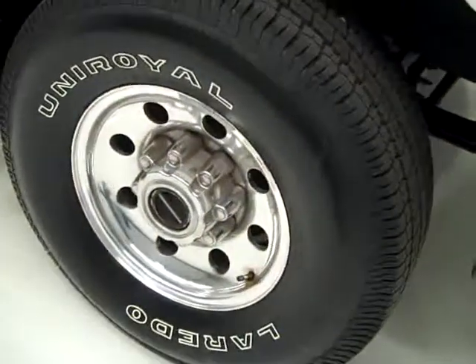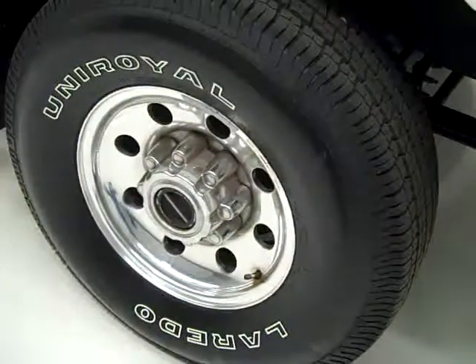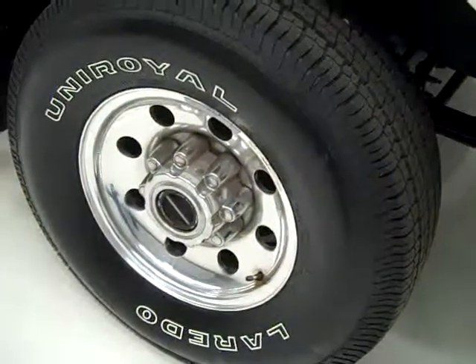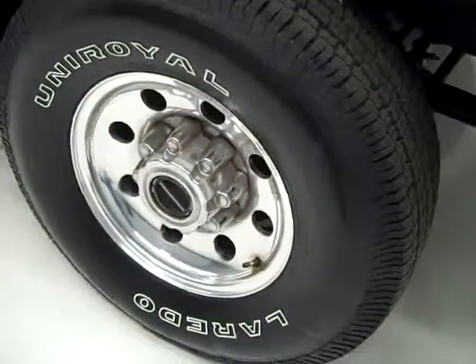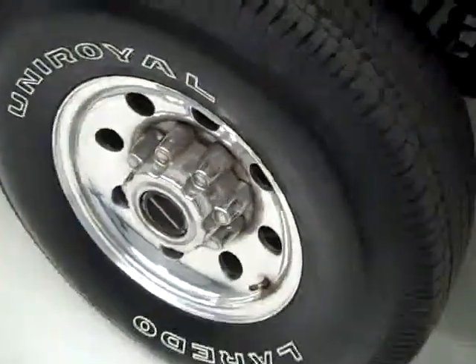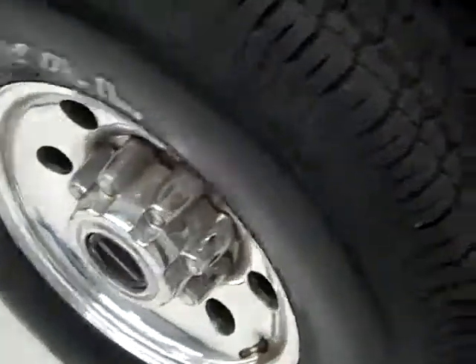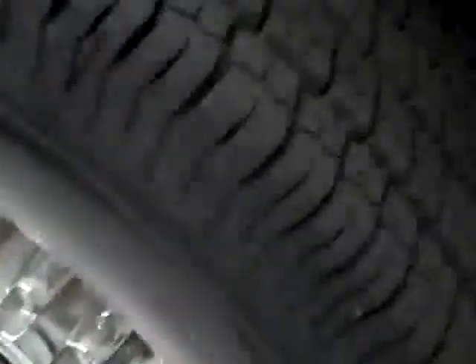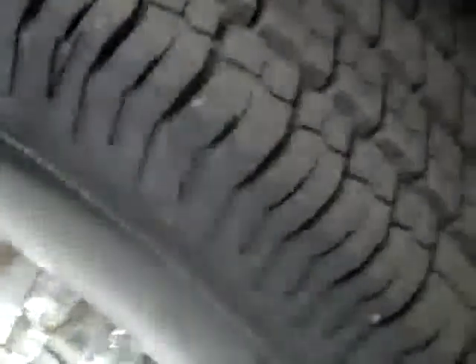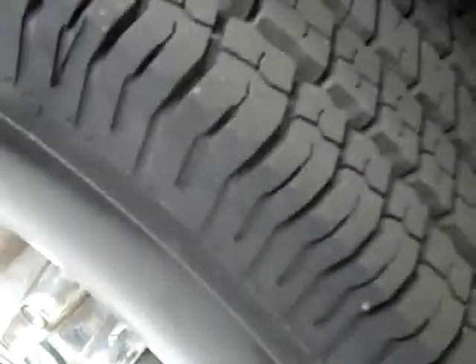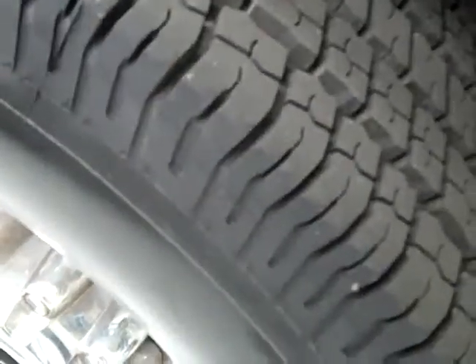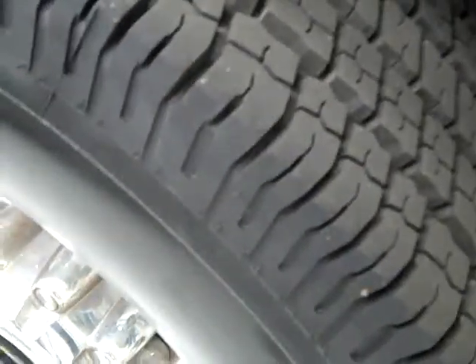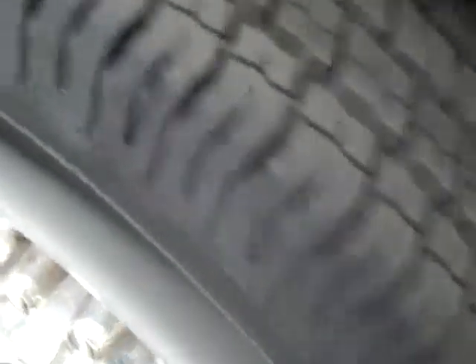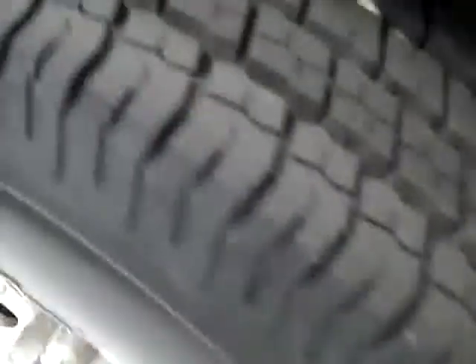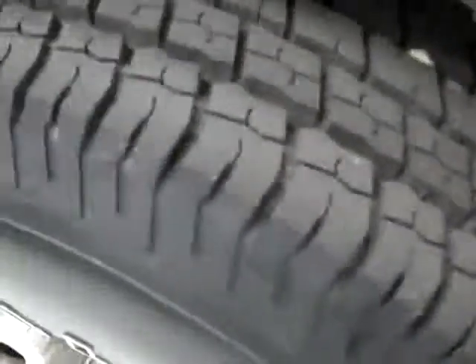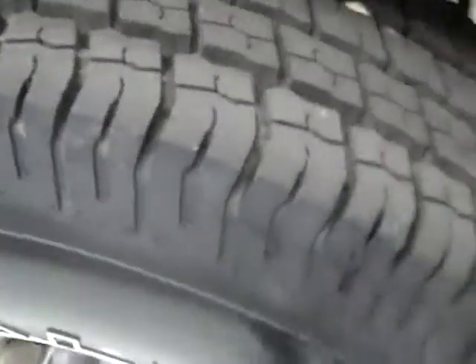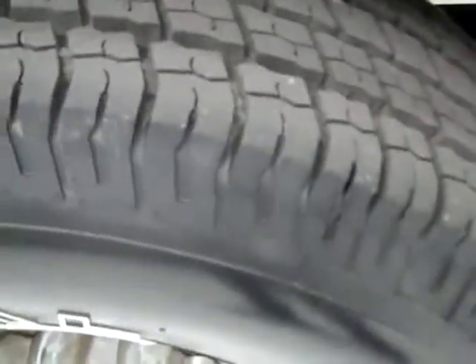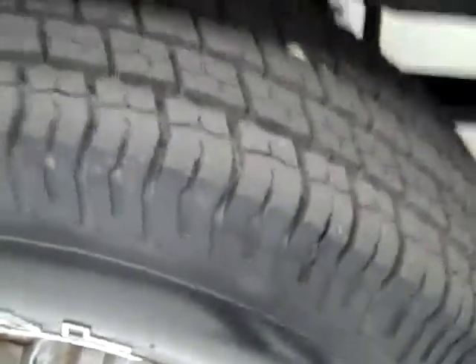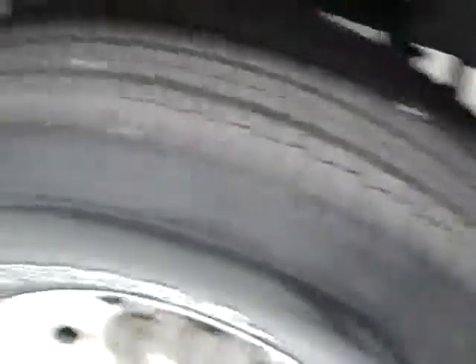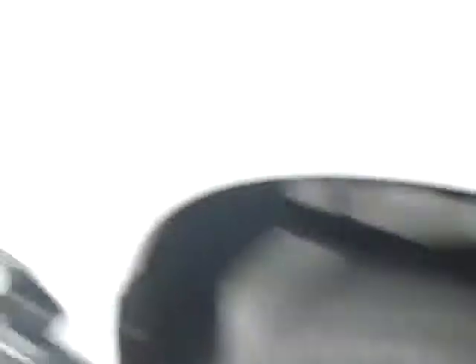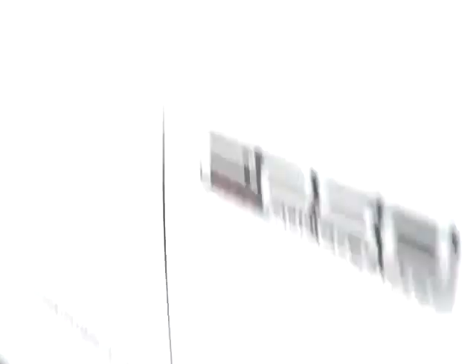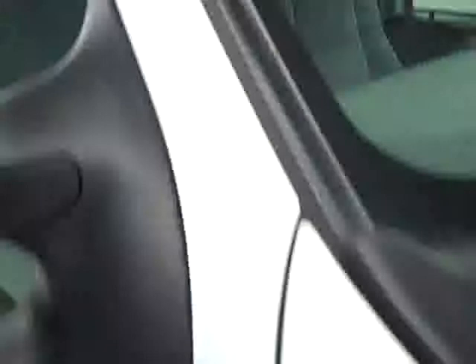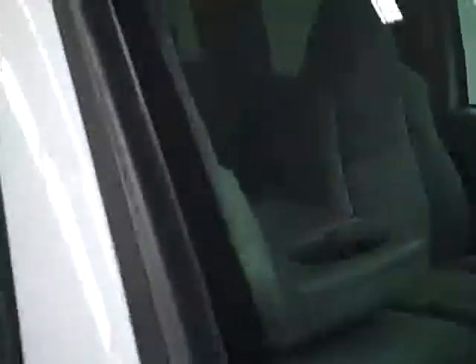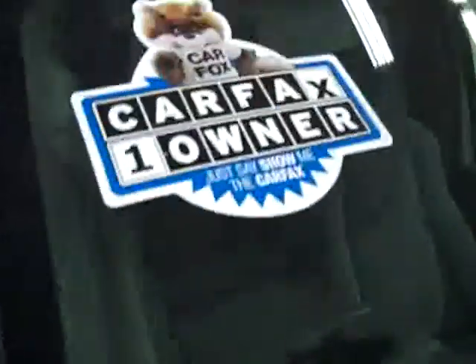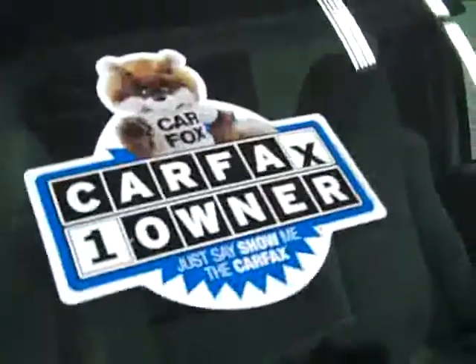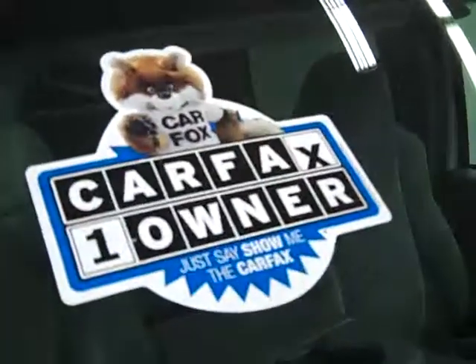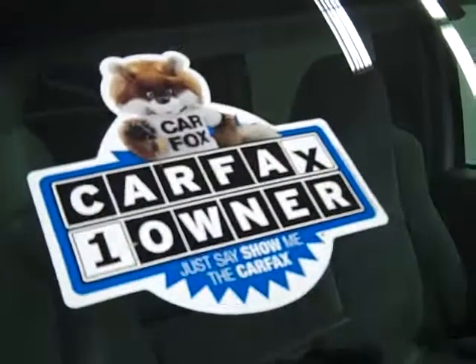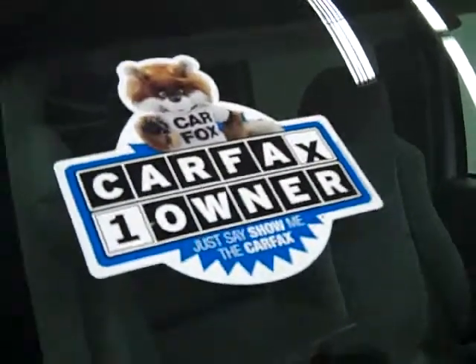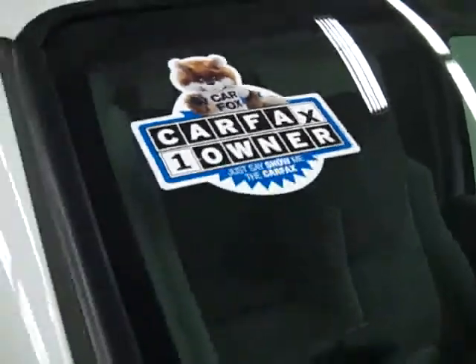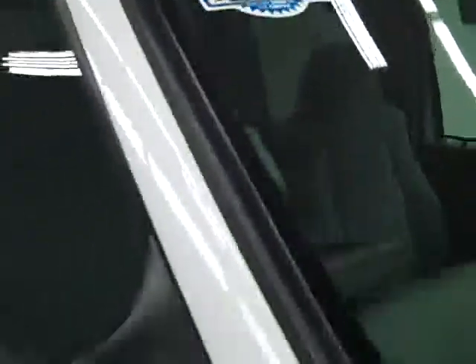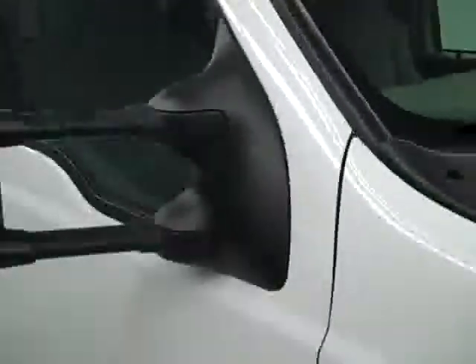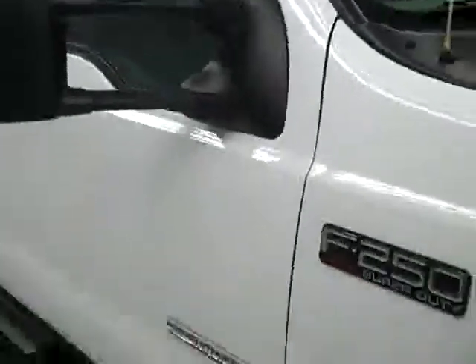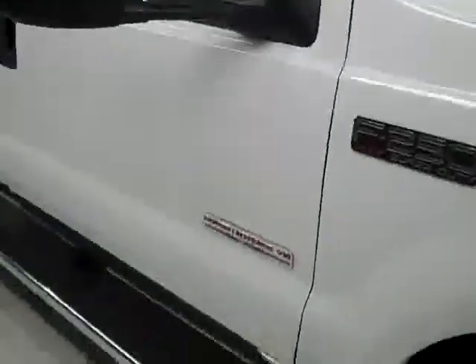These Uniroyal Laredo tires are almost 100% — I'm going to say between 90 and 100%, they look pretty new. And this is a one owner vehicle with a clean Carfax.